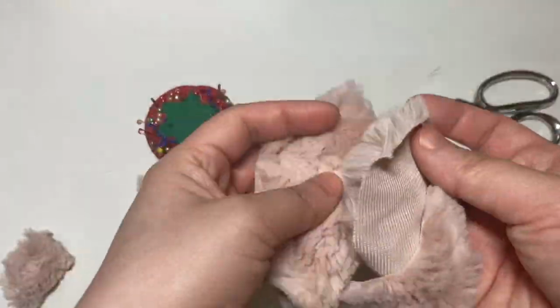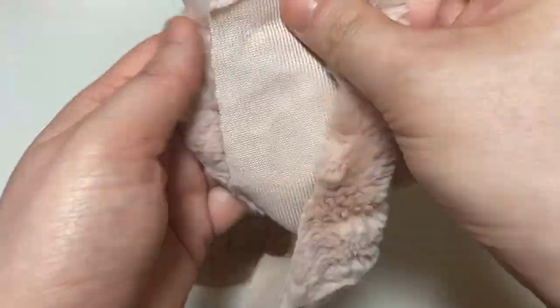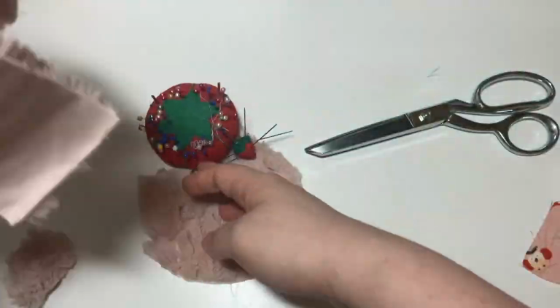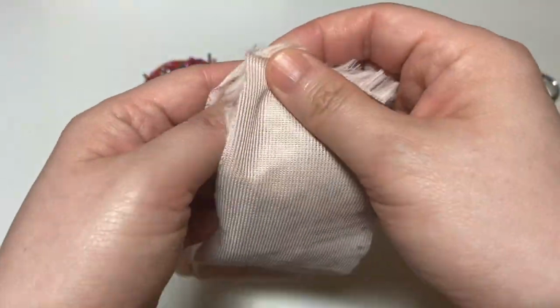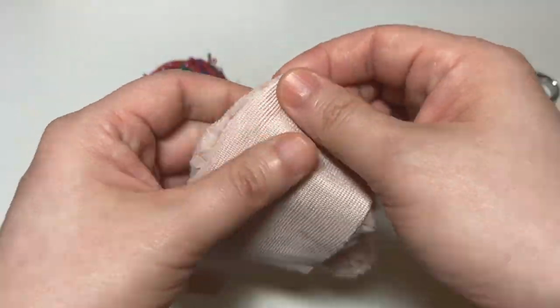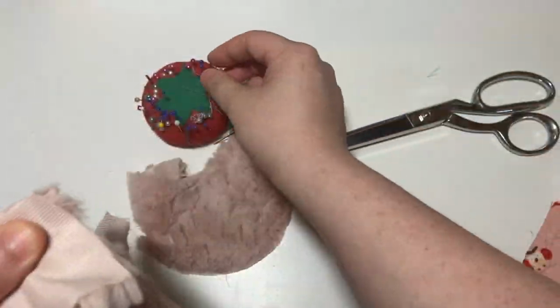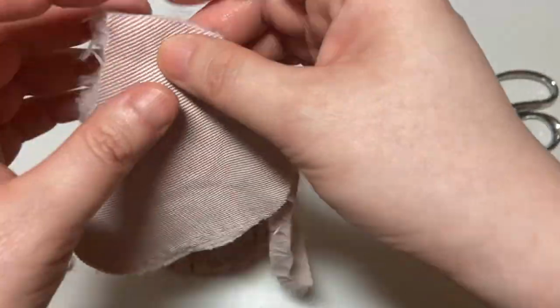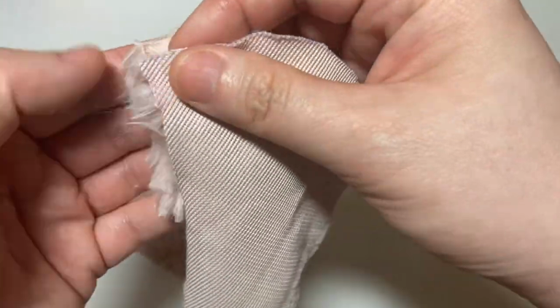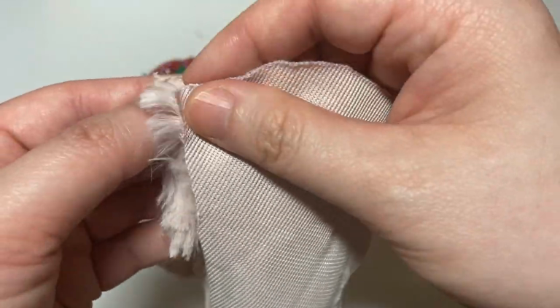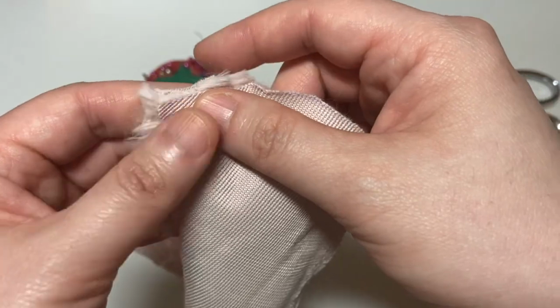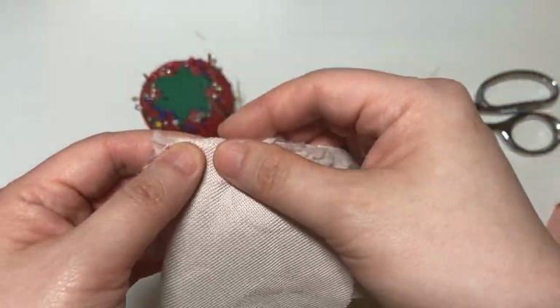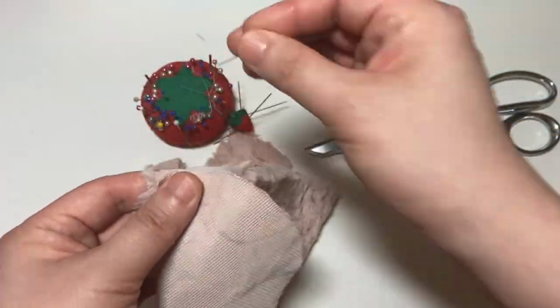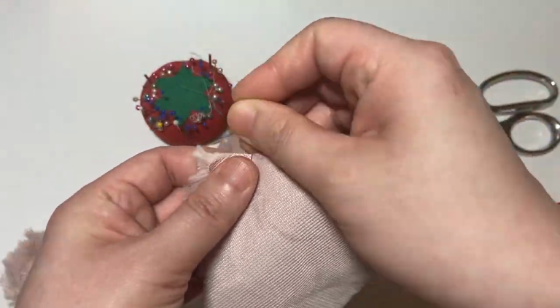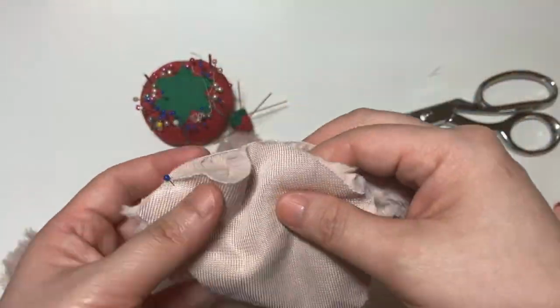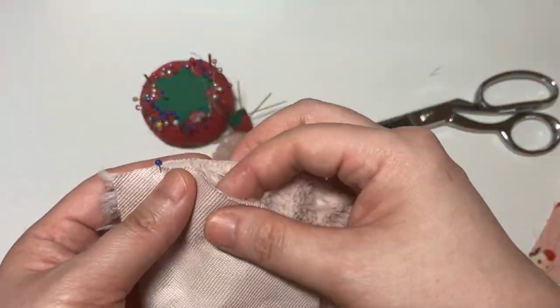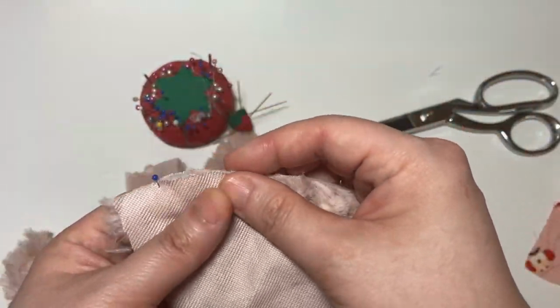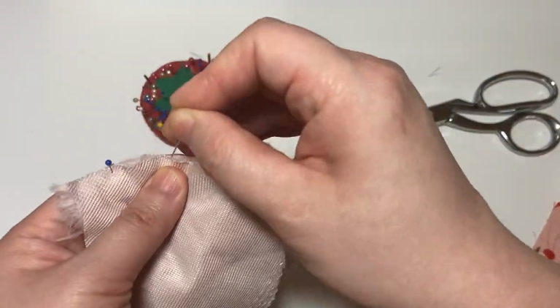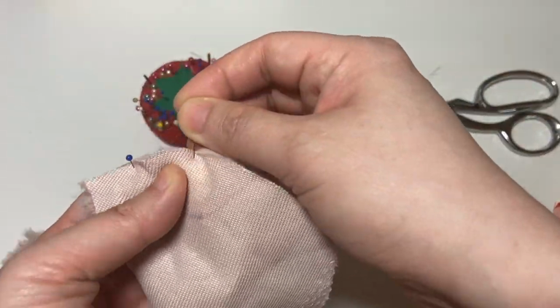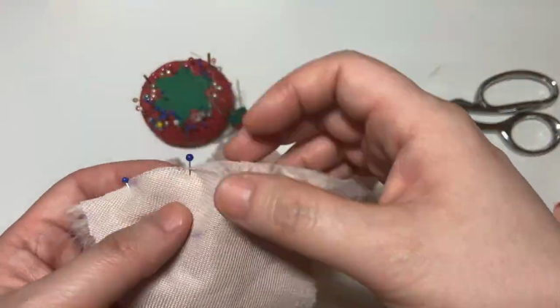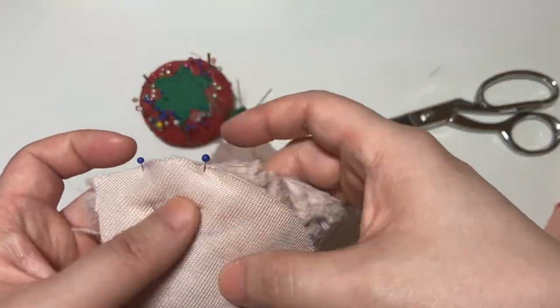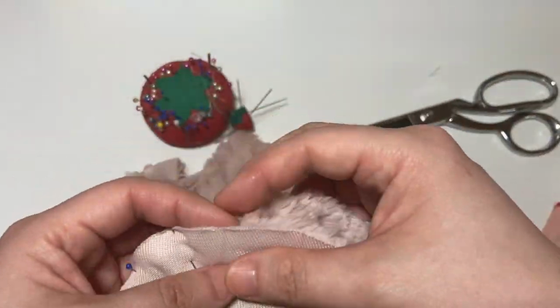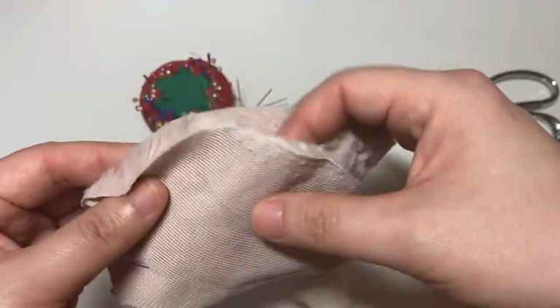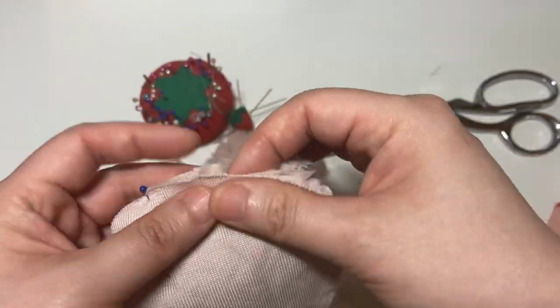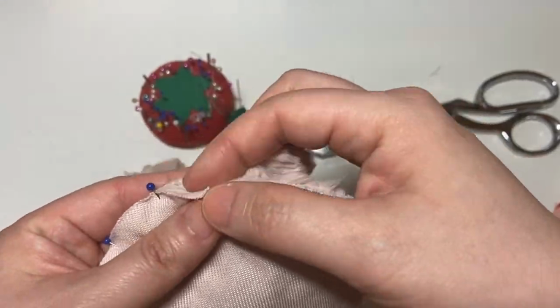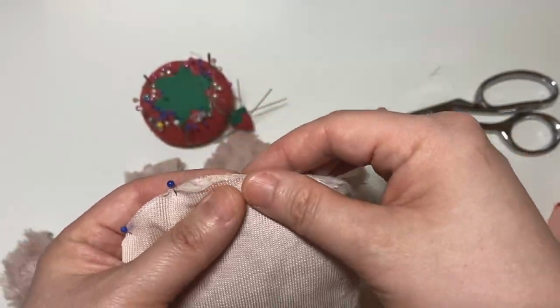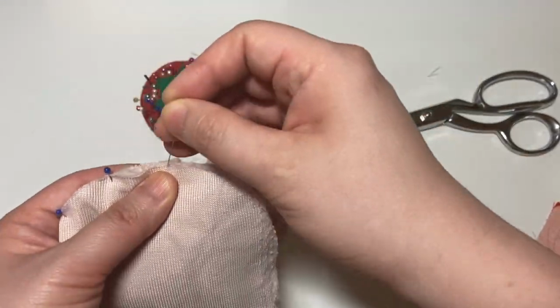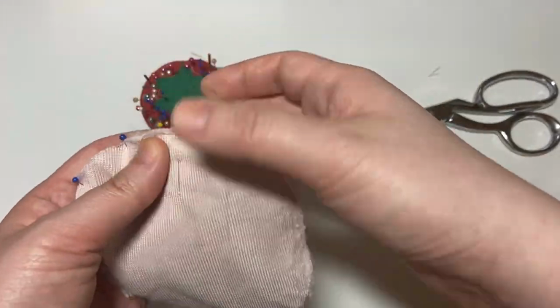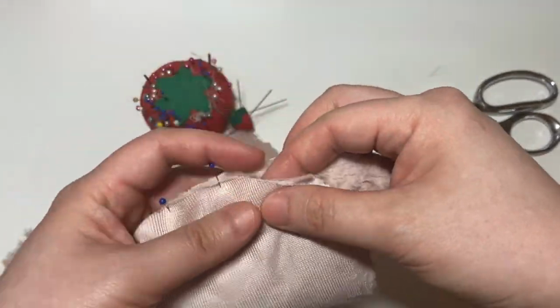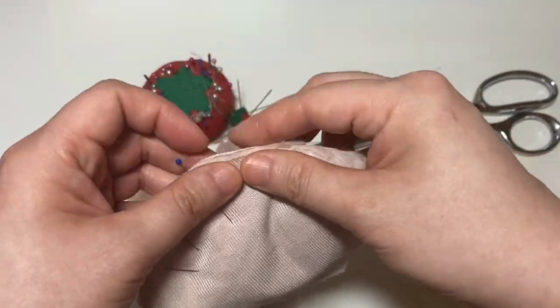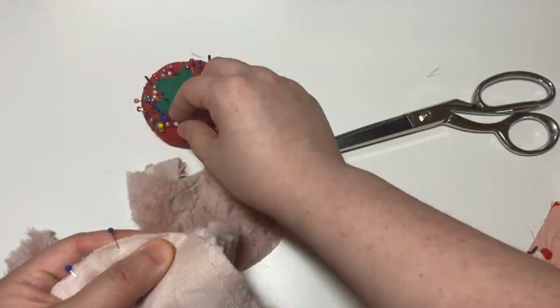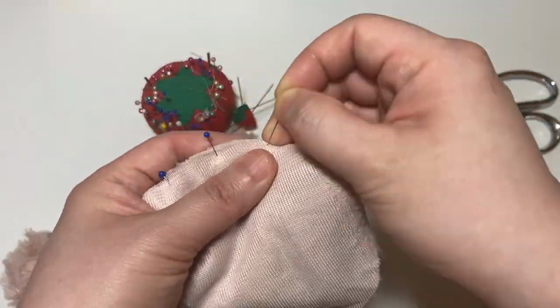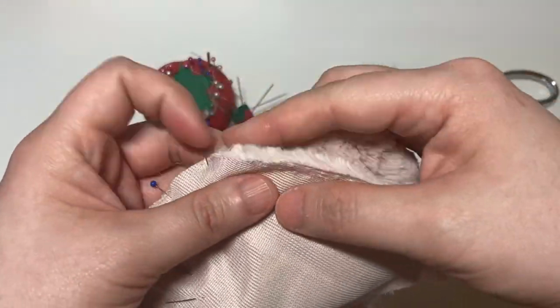Now we start pinning the outer main fabric, which would be the faux fur. As with the lining, you want to take the time to carefully pin so that when you're sewing you'll be able to sew for accuracy.